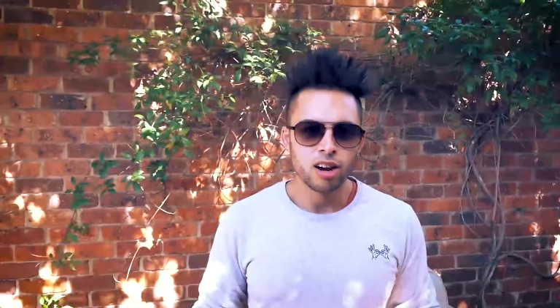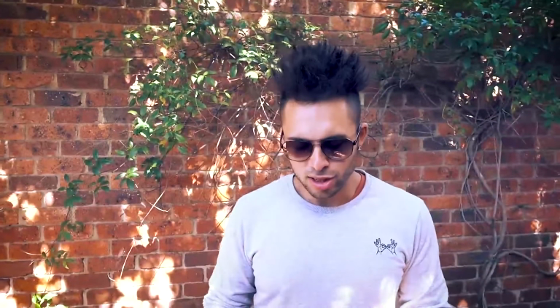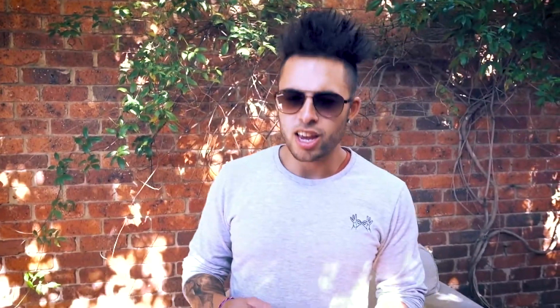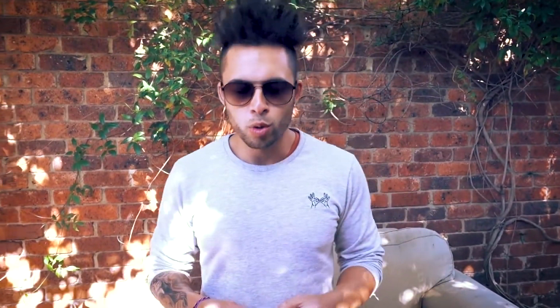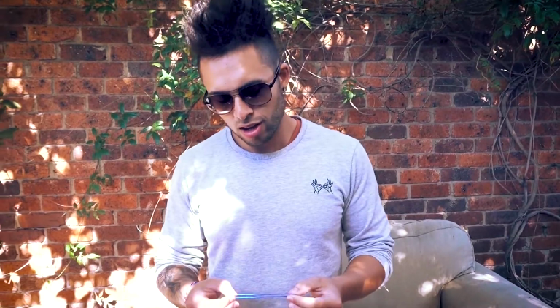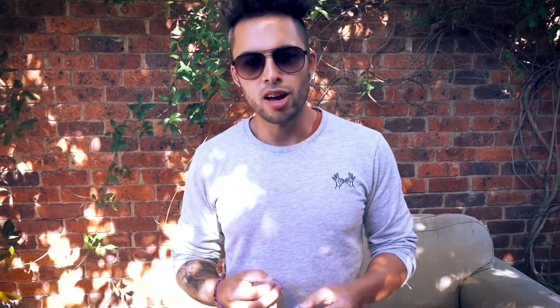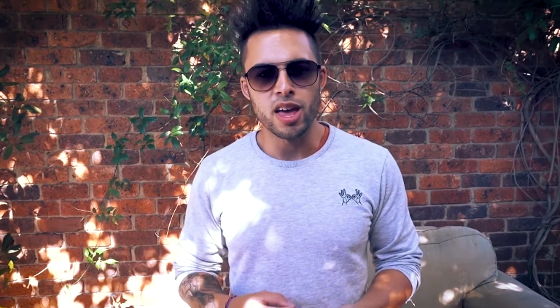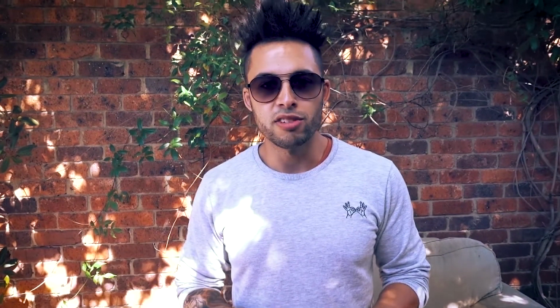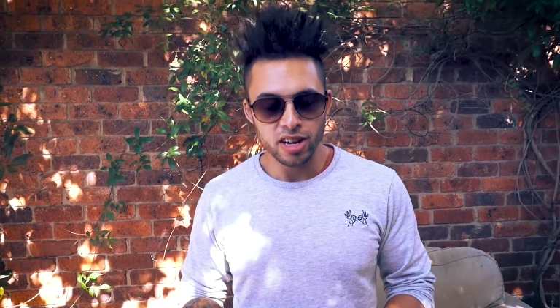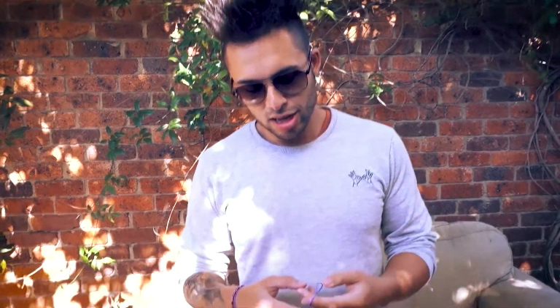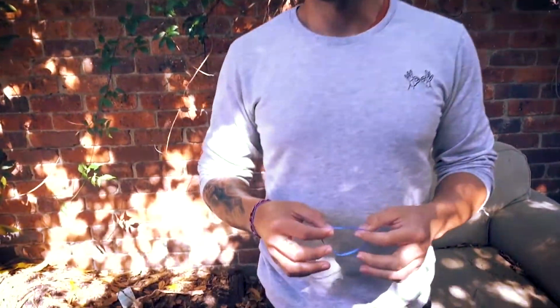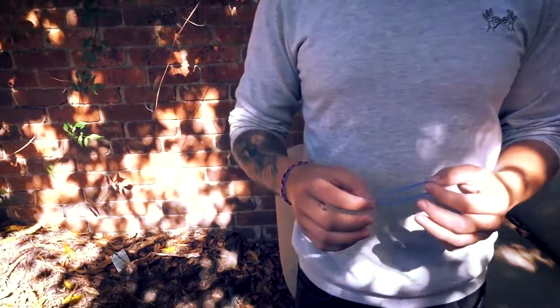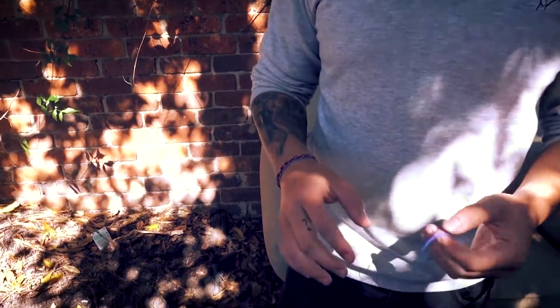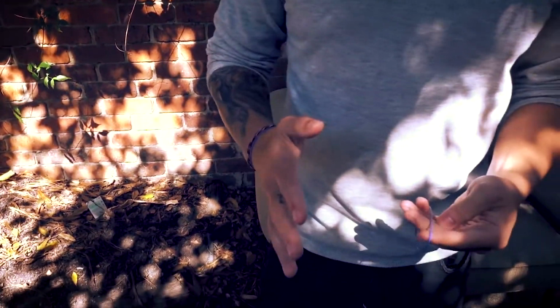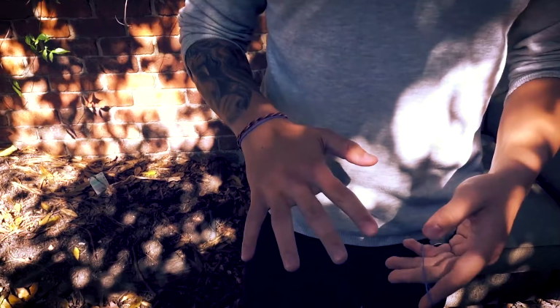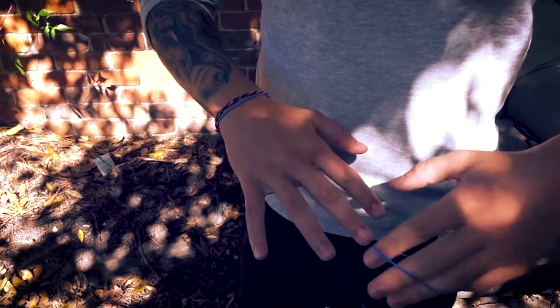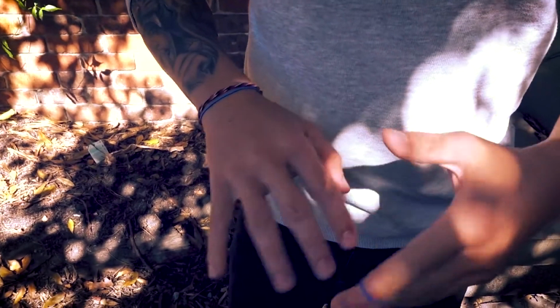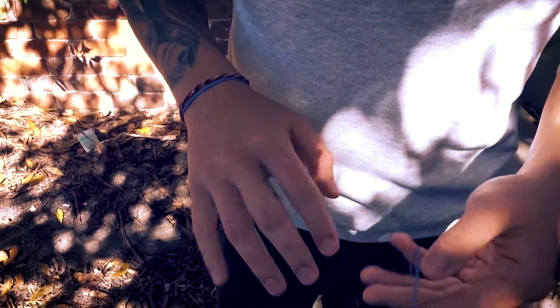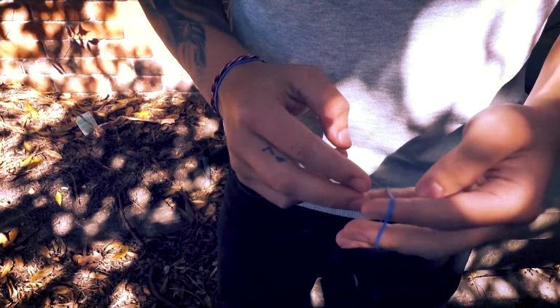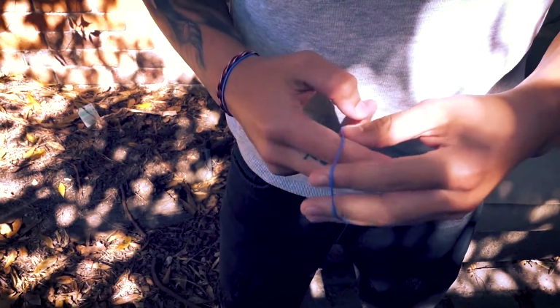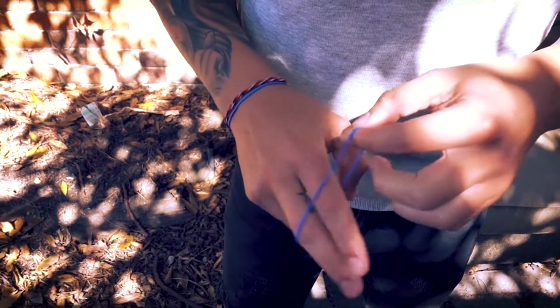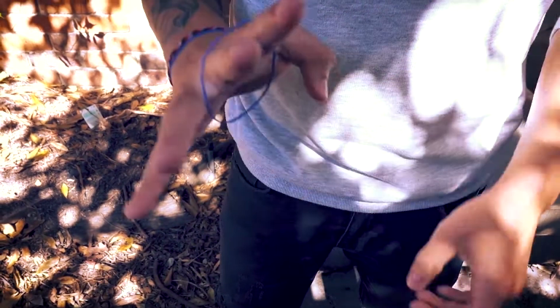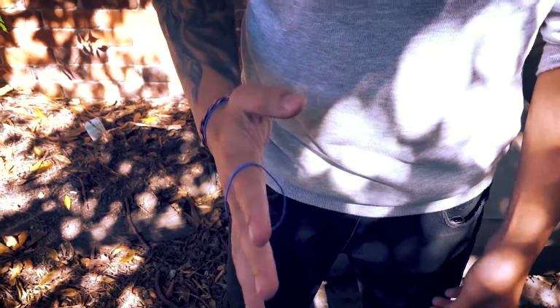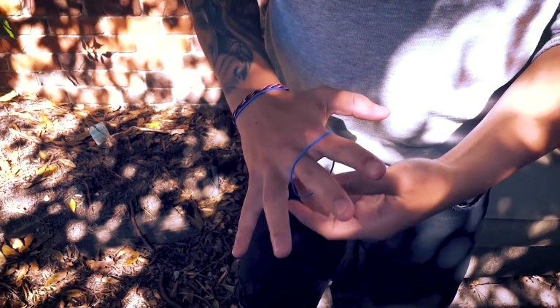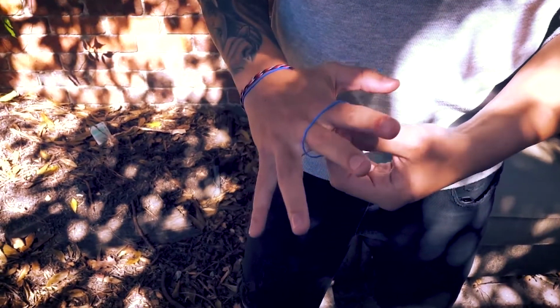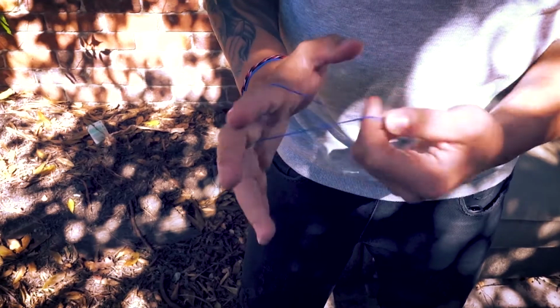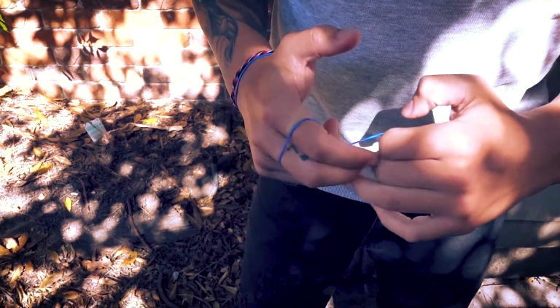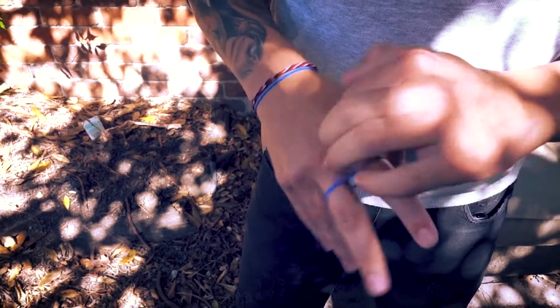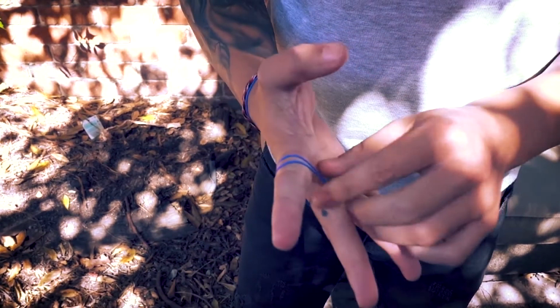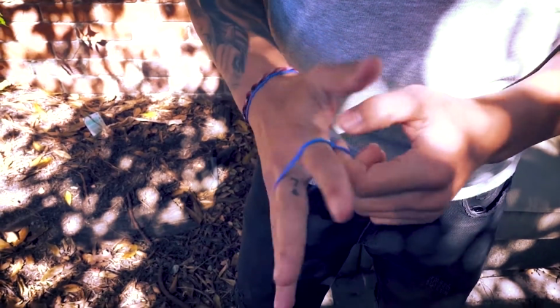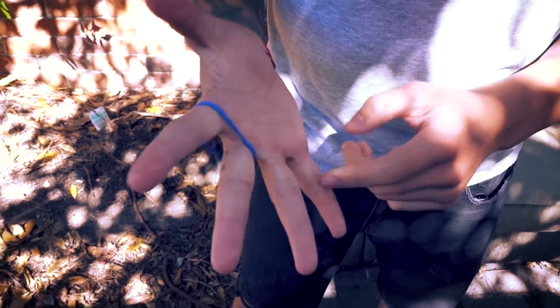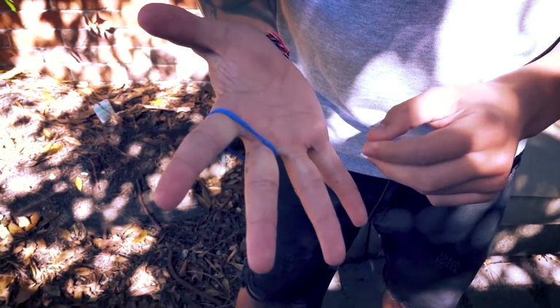This is a quick elastic band vanish effect. It looks like you've got two elastic bands and you make one vanish, but in reality you only use one elastic band. What you do is wrap an elastic band around two fingers twice like that.